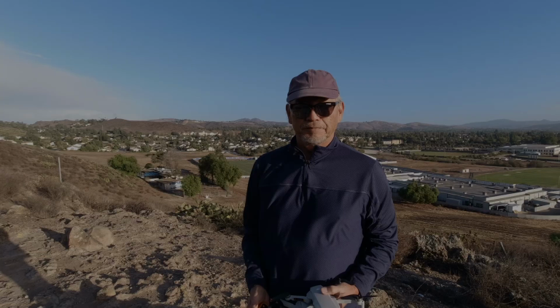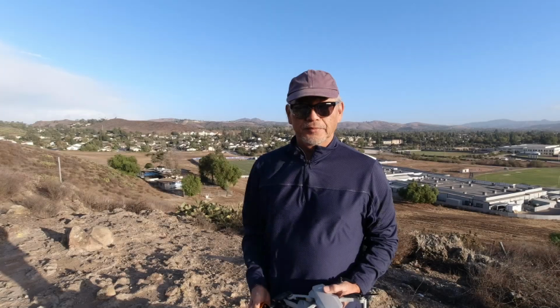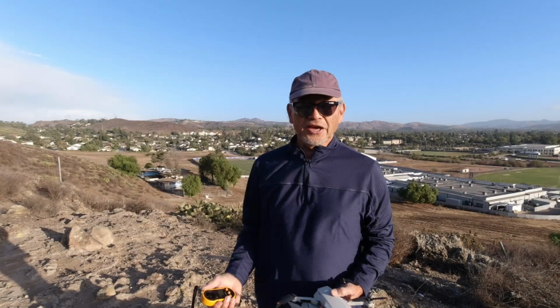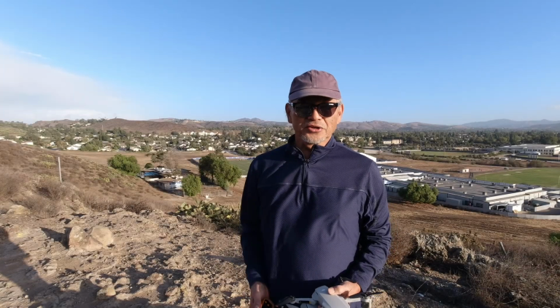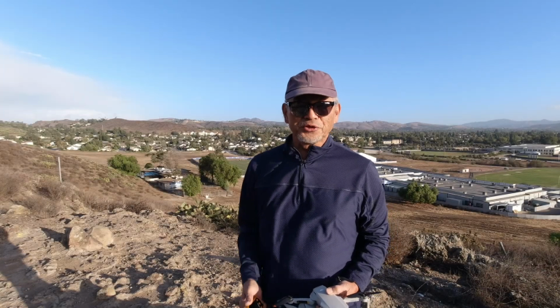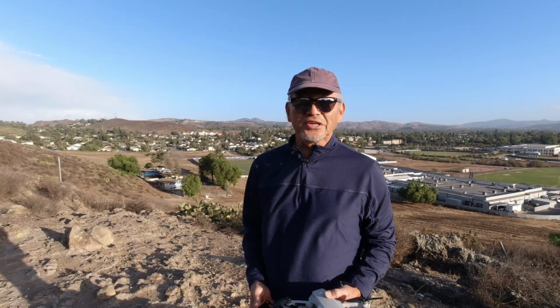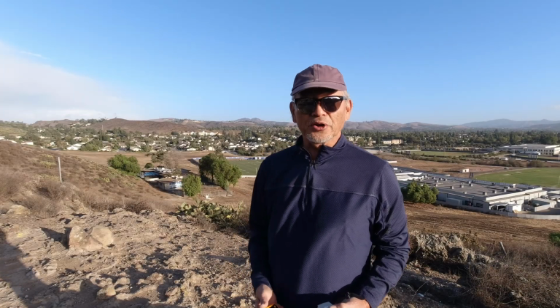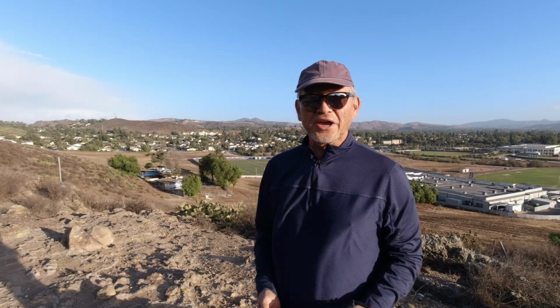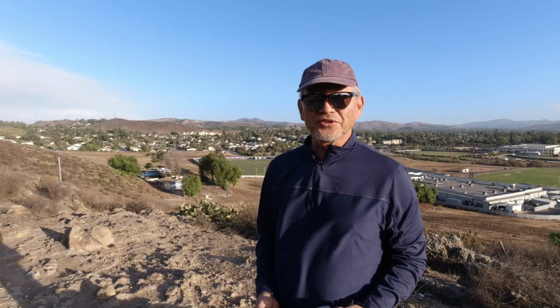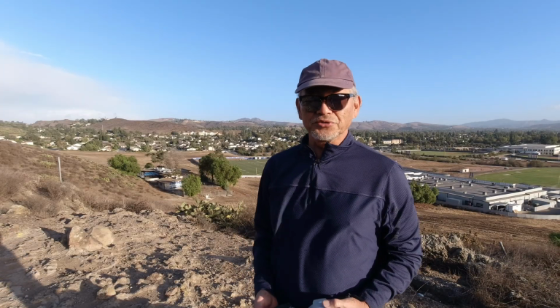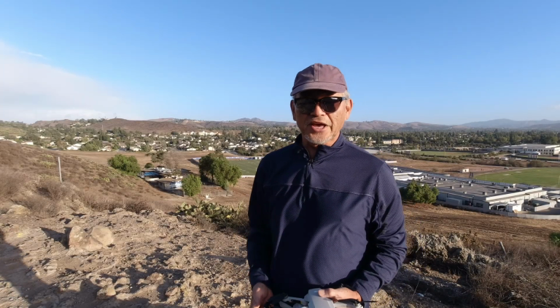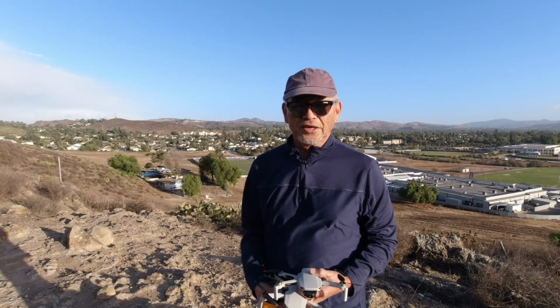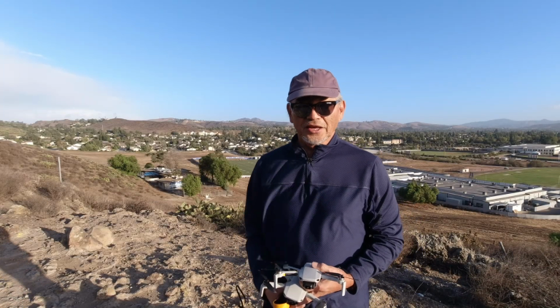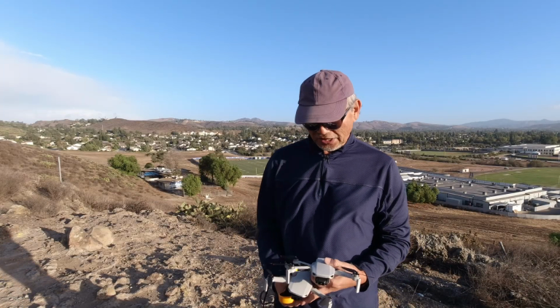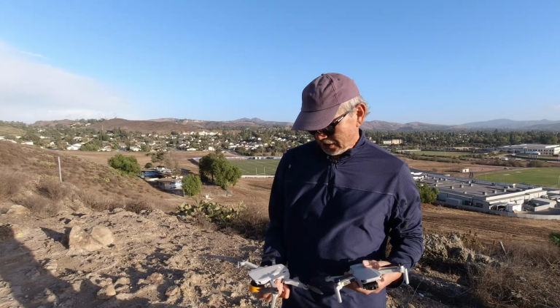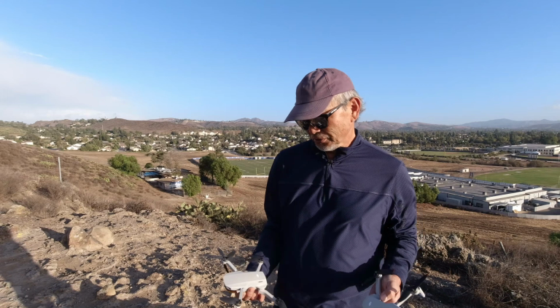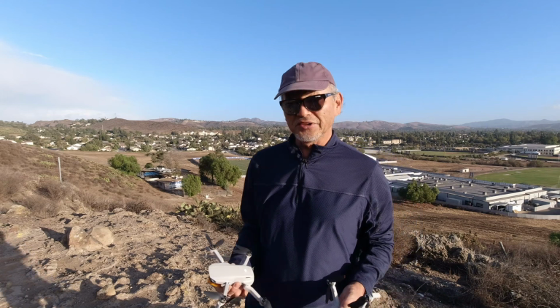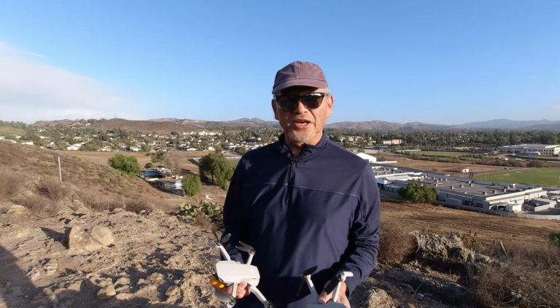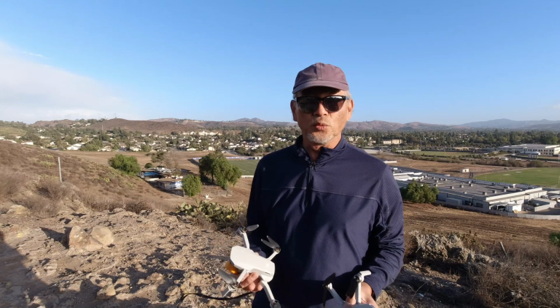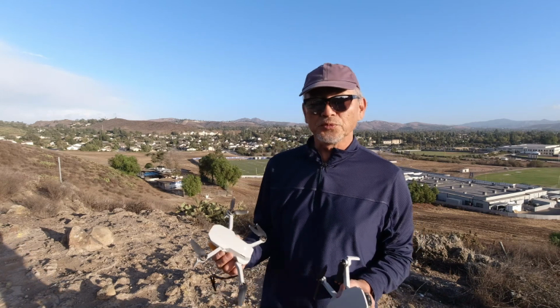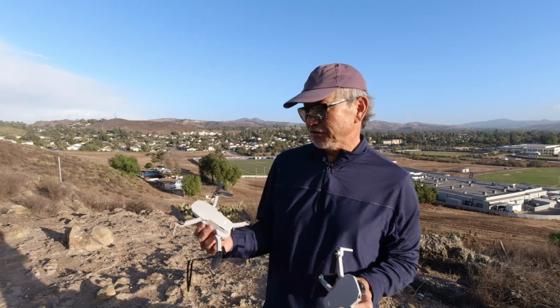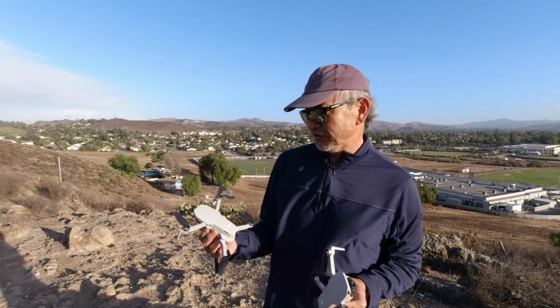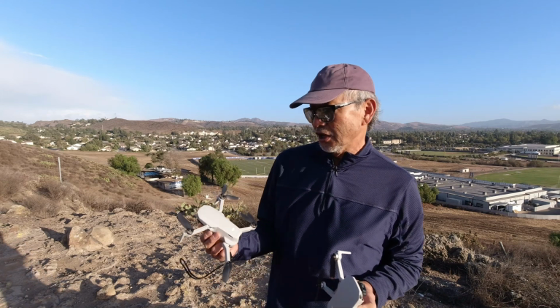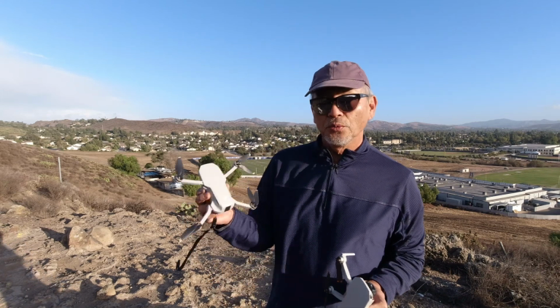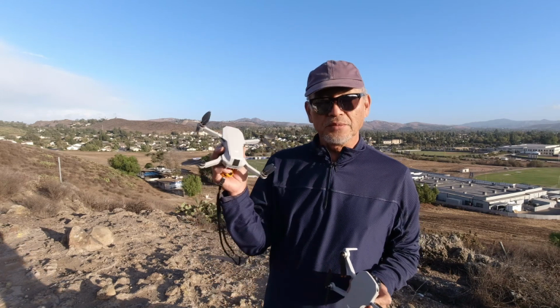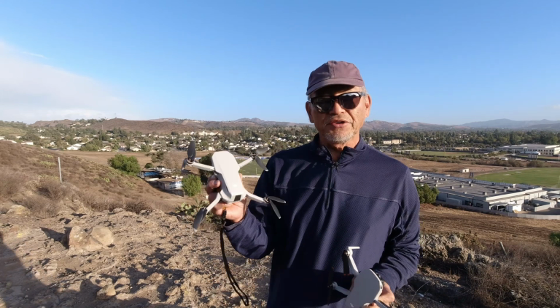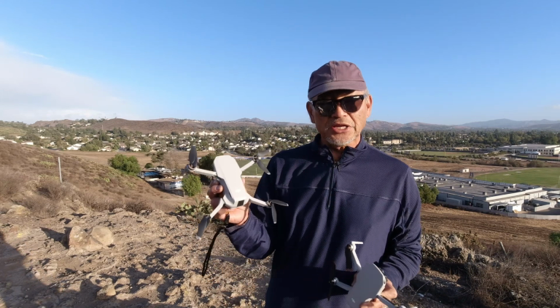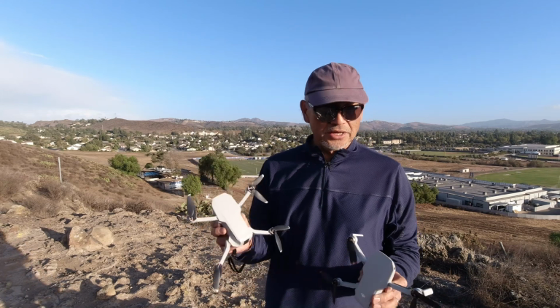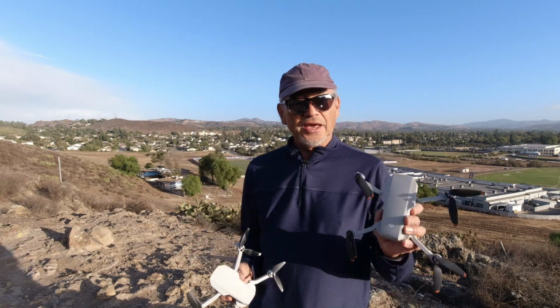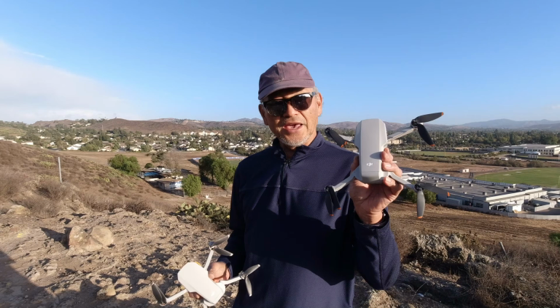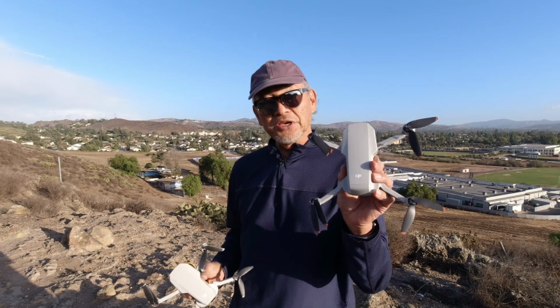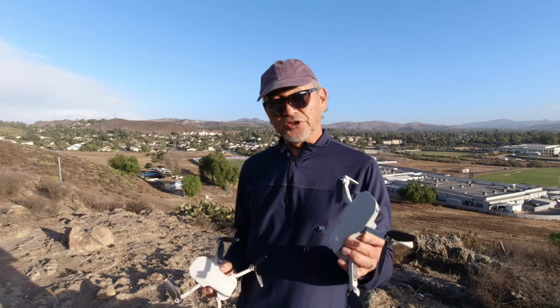Hey guys, long time no see. It's Mark with Dragon 7 Drone Tech, and today we're going to test out the wind resistance with the Mavic Mini and the Mini 2.